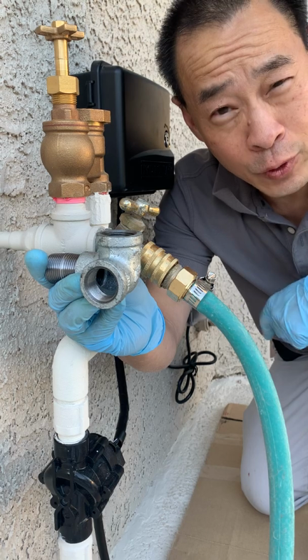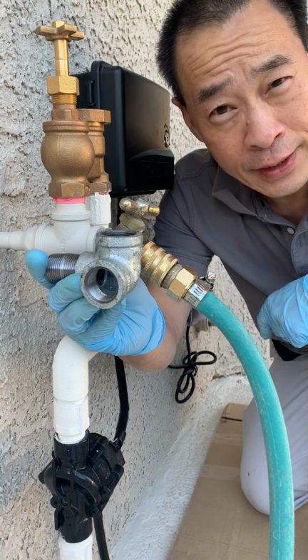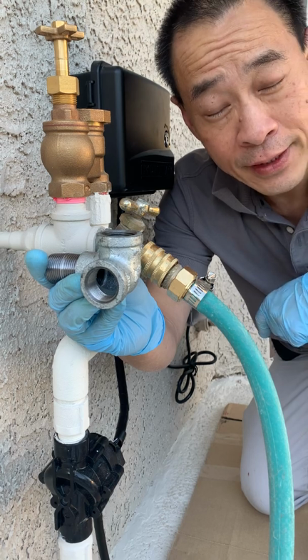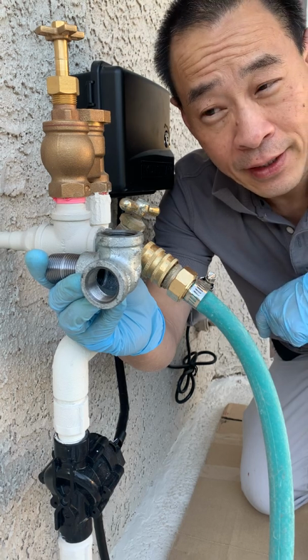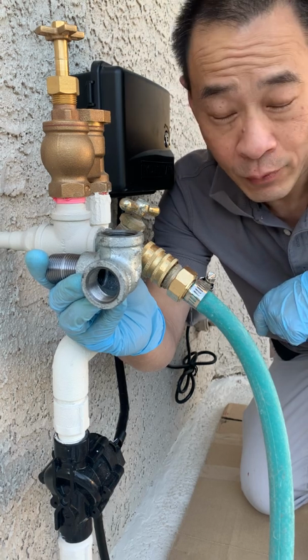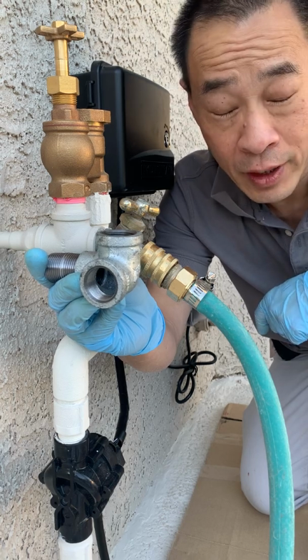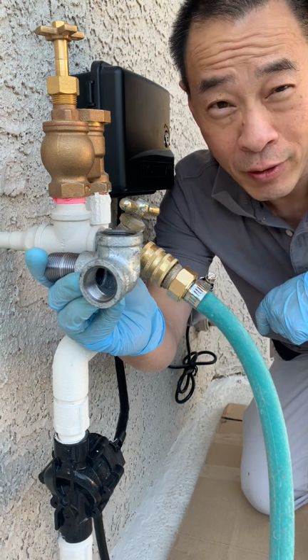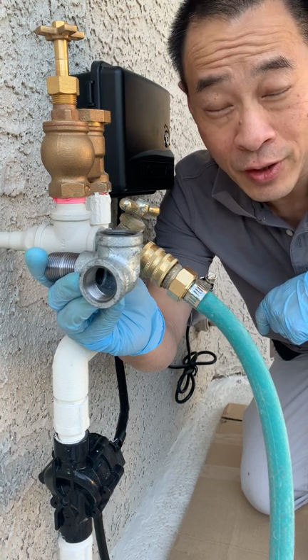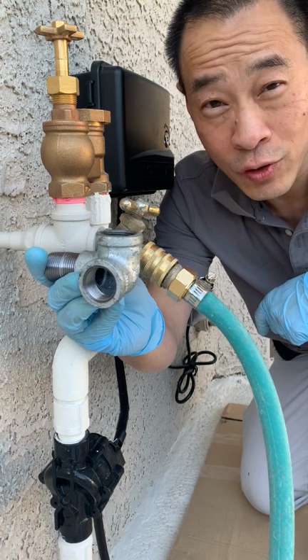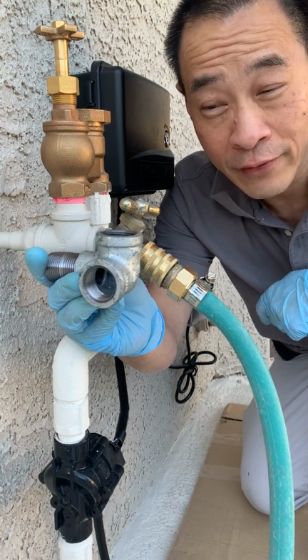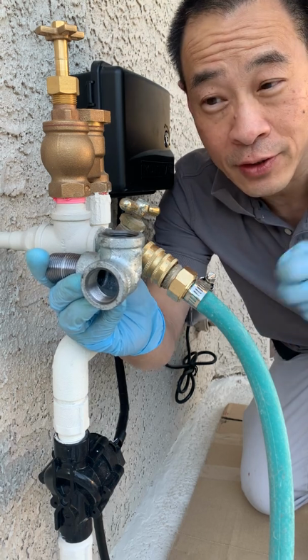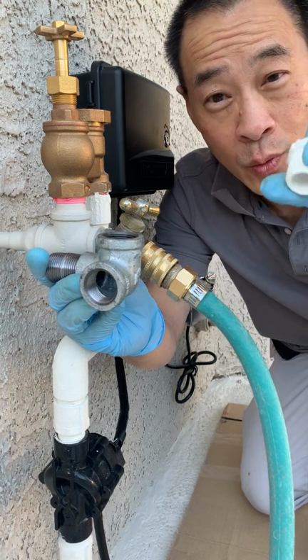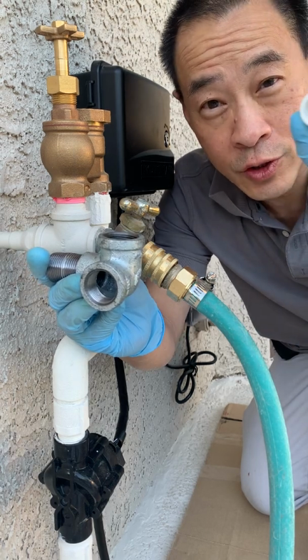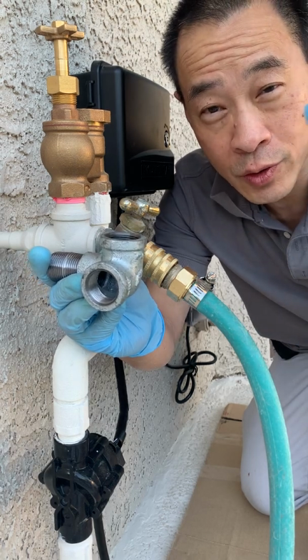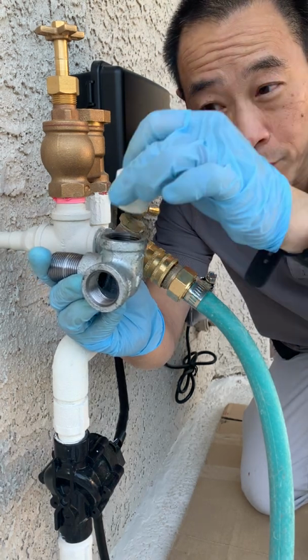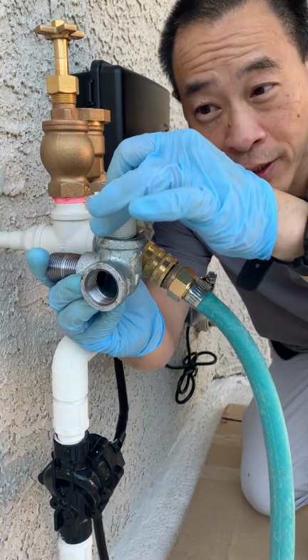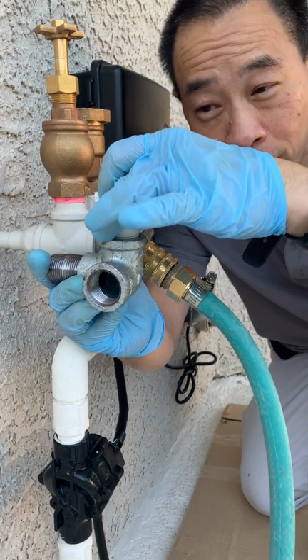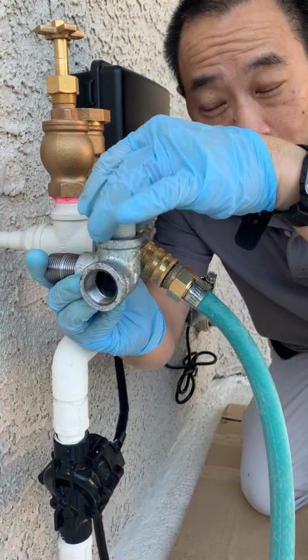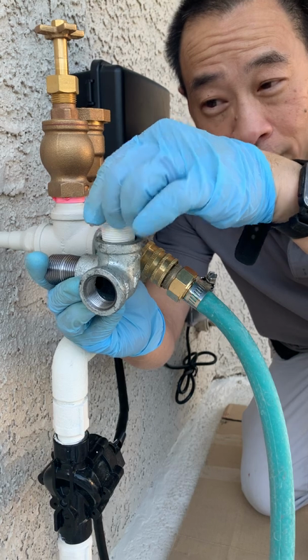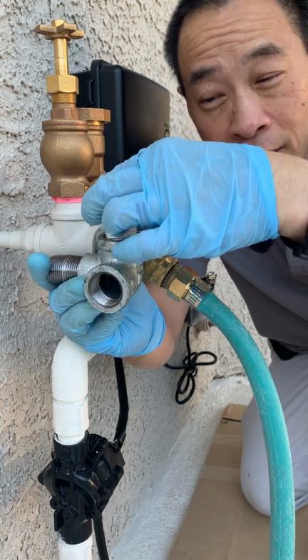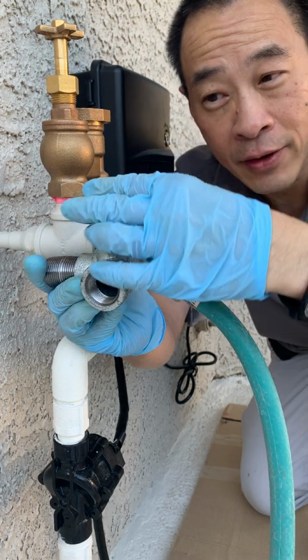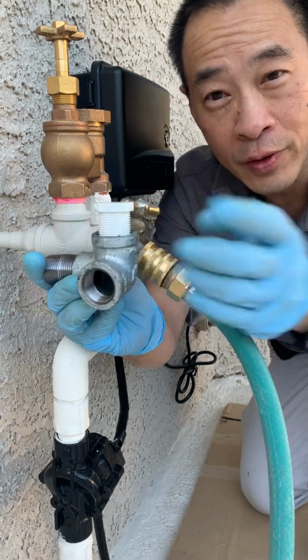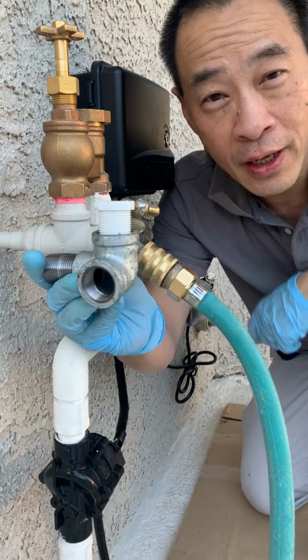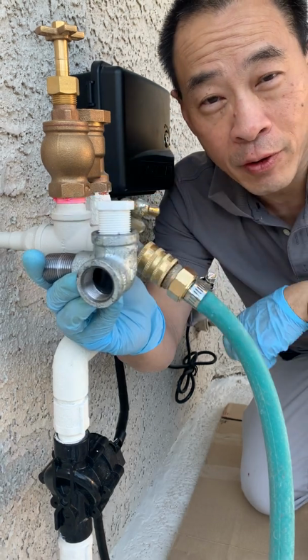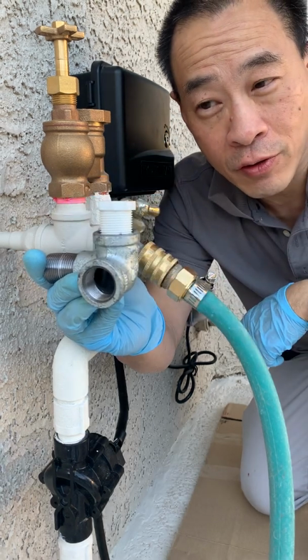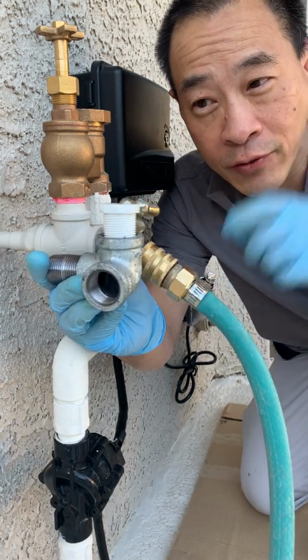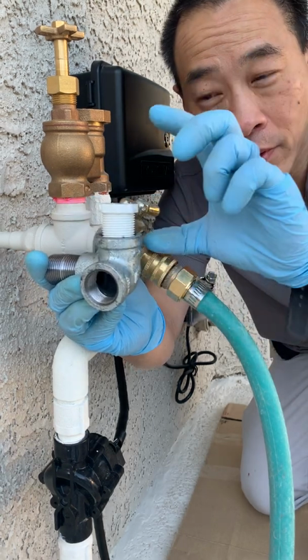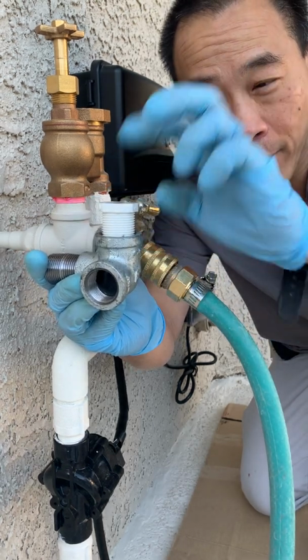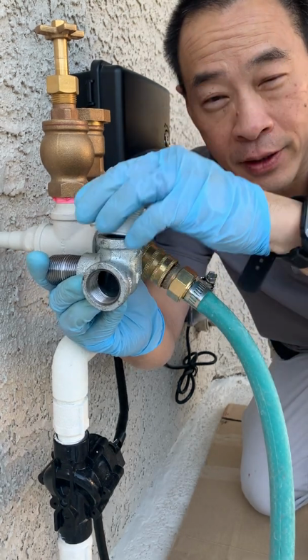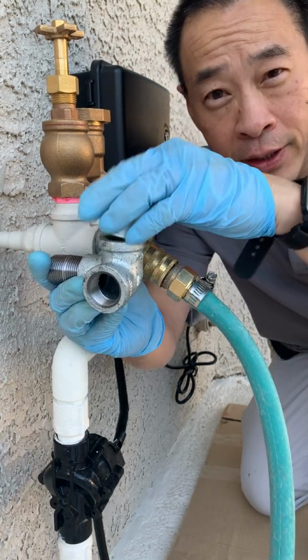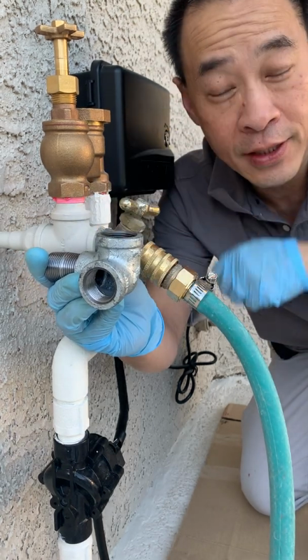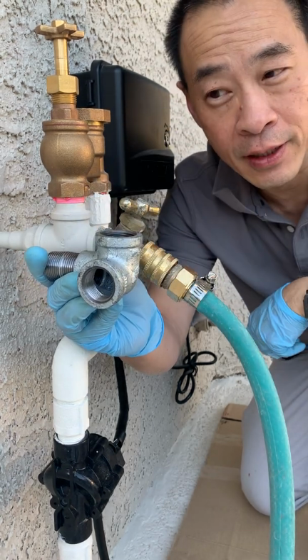On the vertical end we're going to put the water hammer arrester in. Unfortunately the water hammer arrester hasn't arrived yet, so we're just going to plug it with a plug and when the arrester arrives we'll pop that in and test it out.